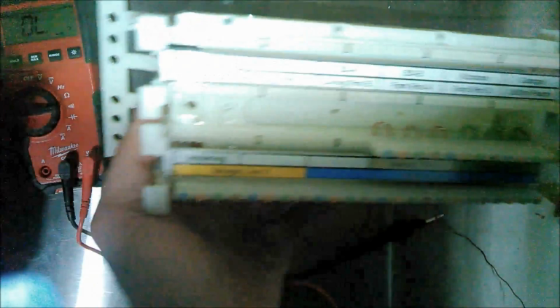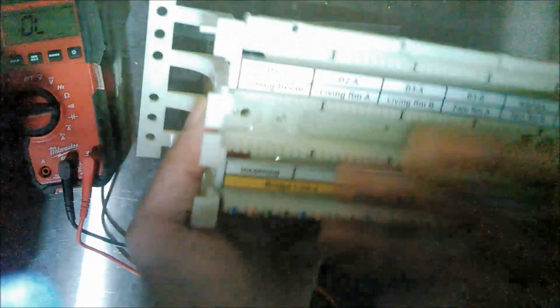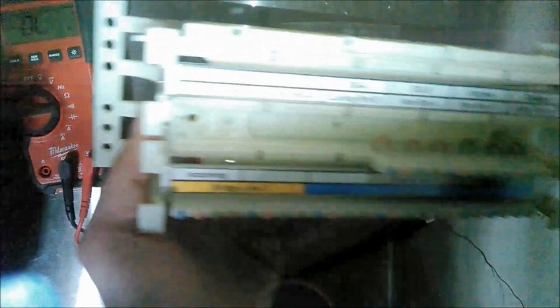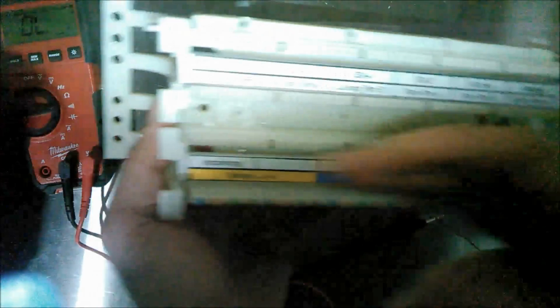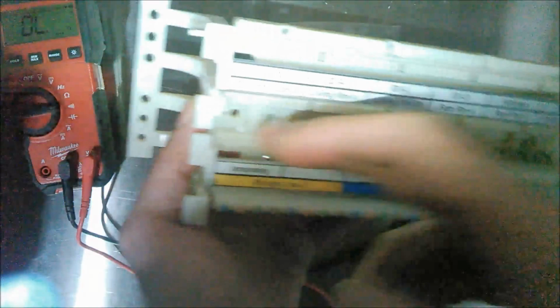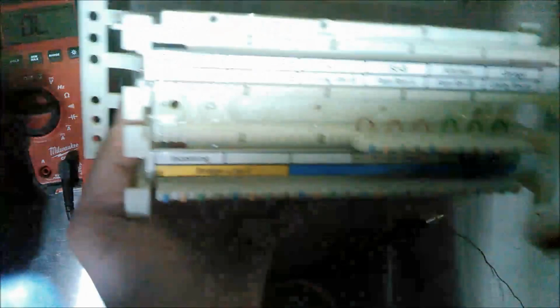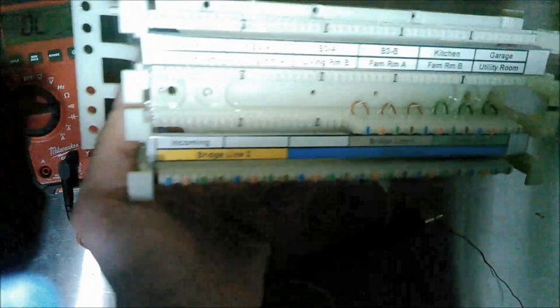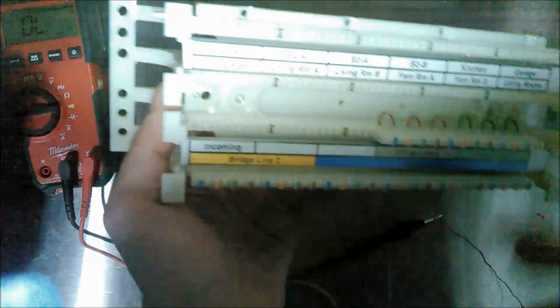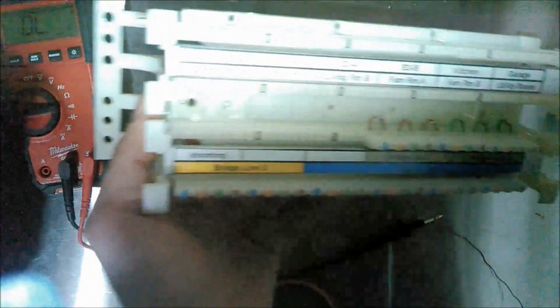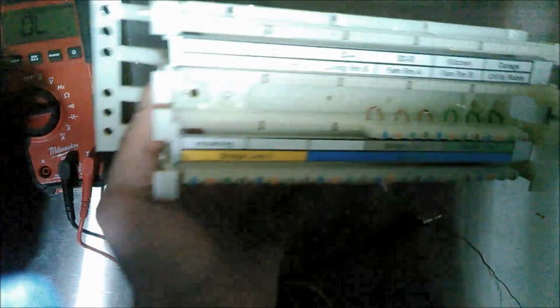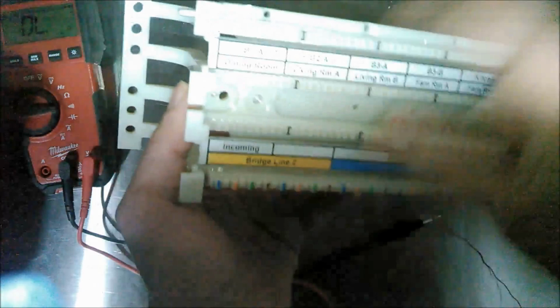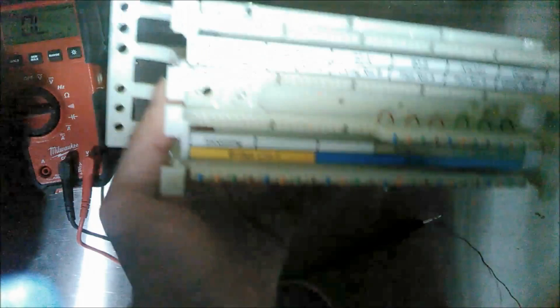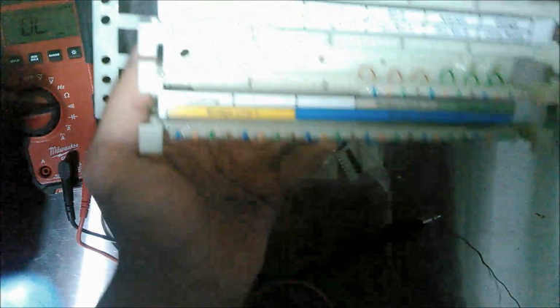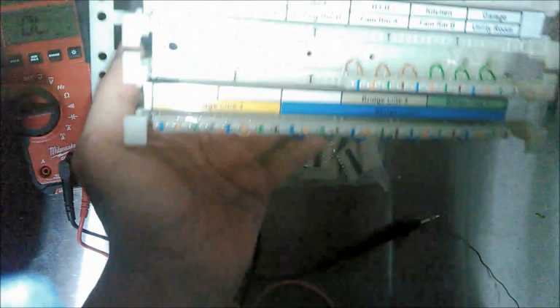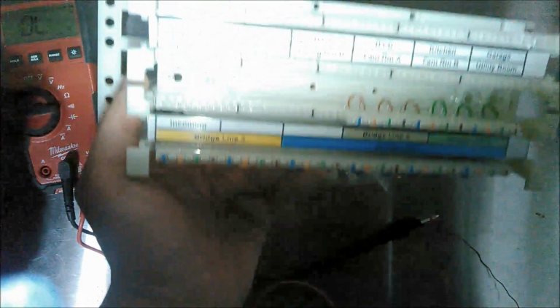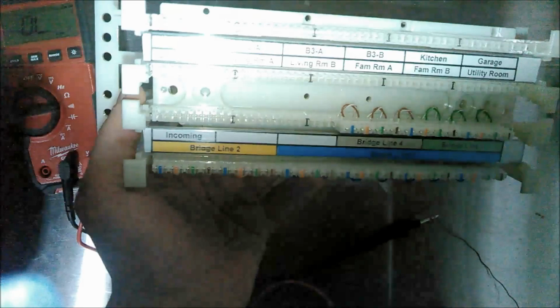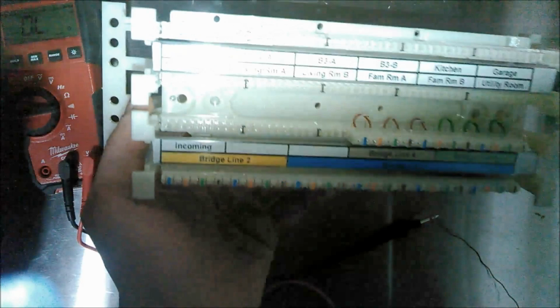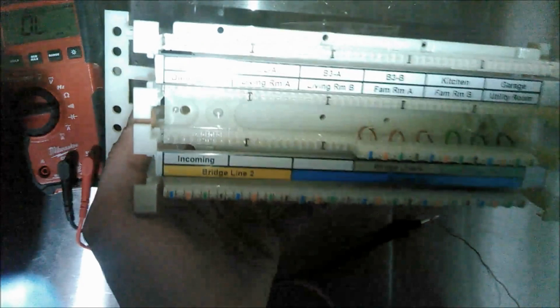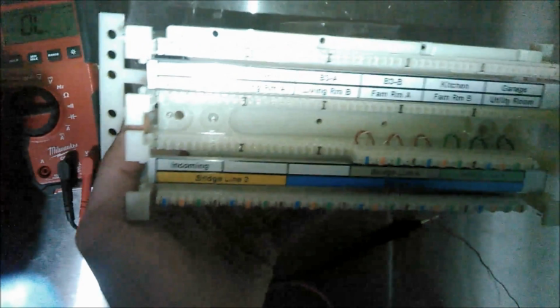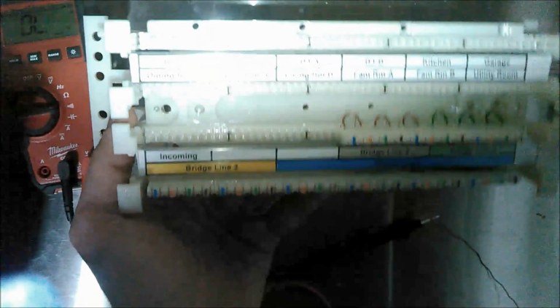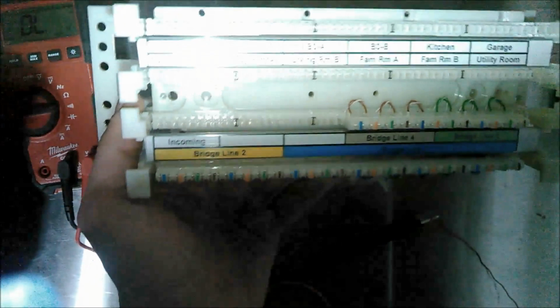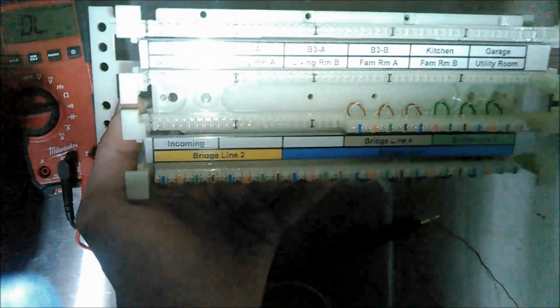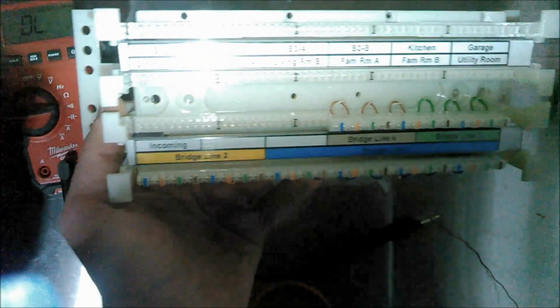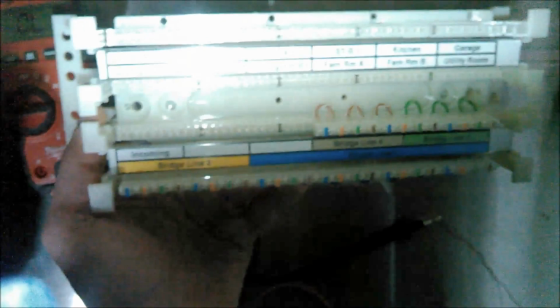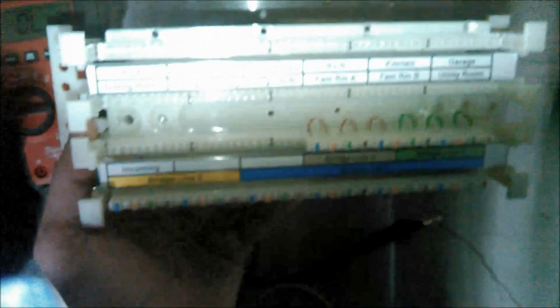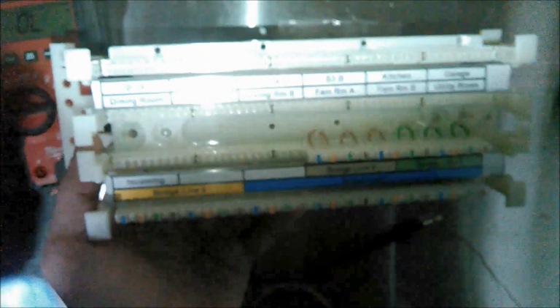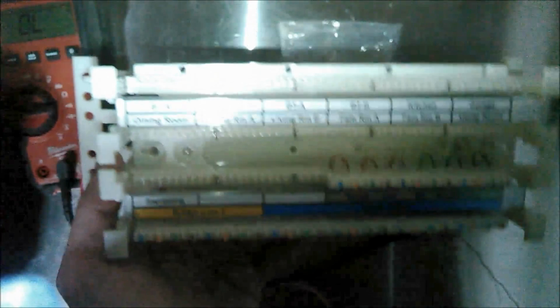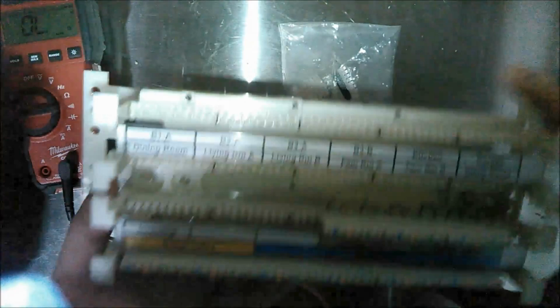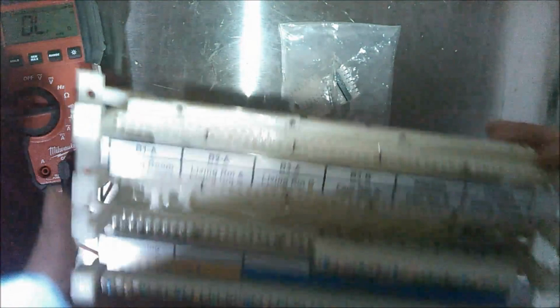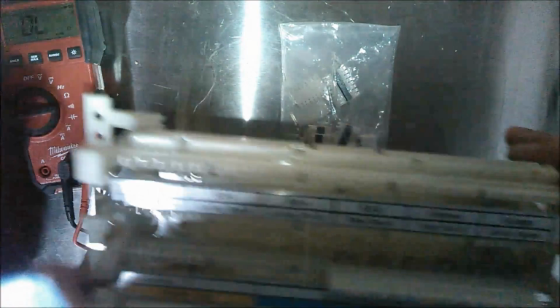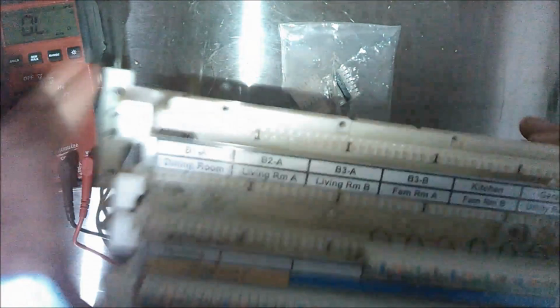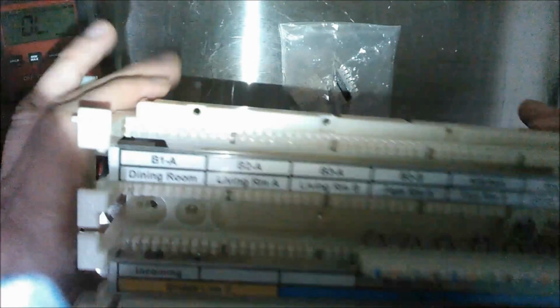Then I'll move my incoming lines here and do the cross-connects to the bridge, which I'll show later, and we should have phone service.